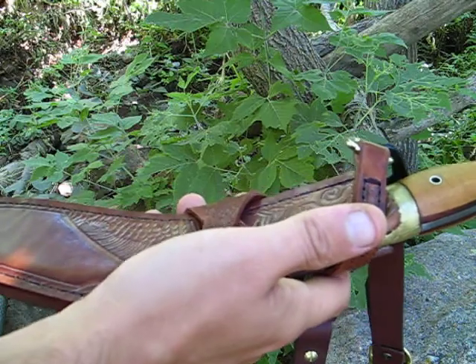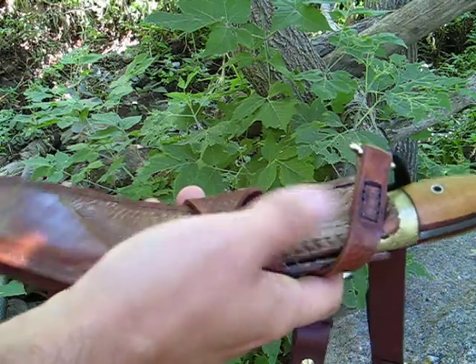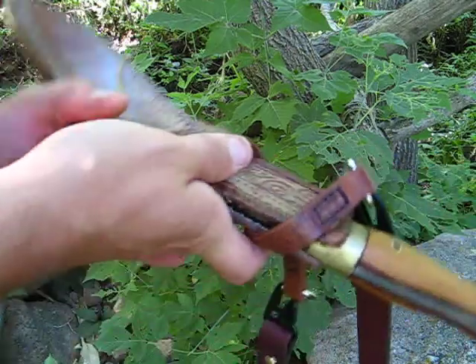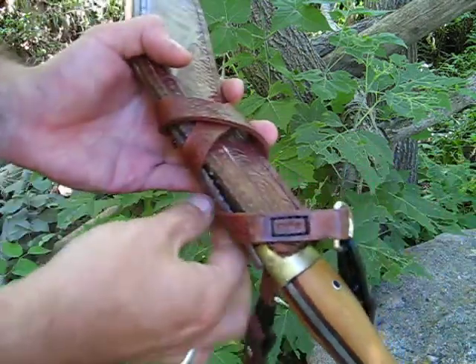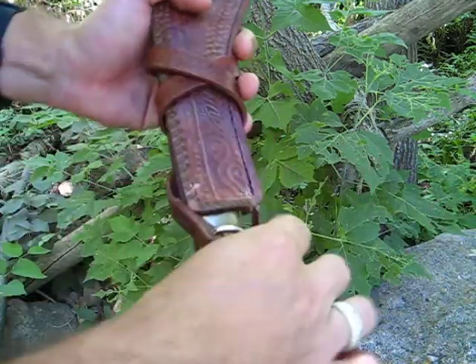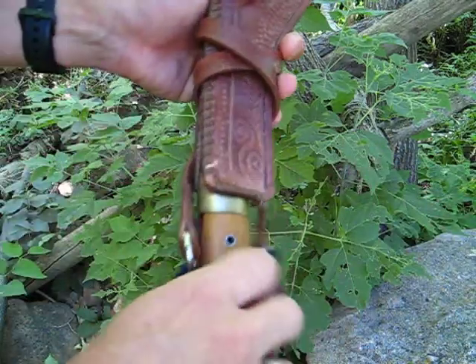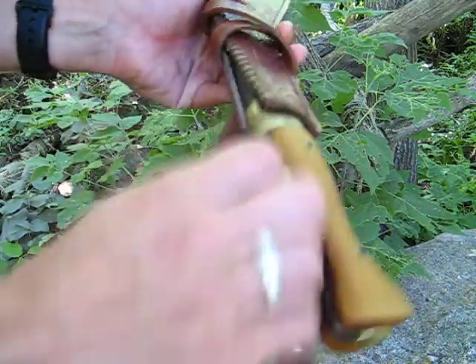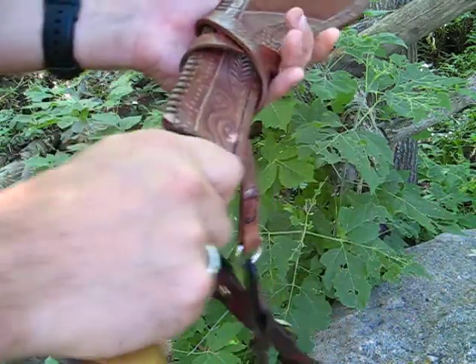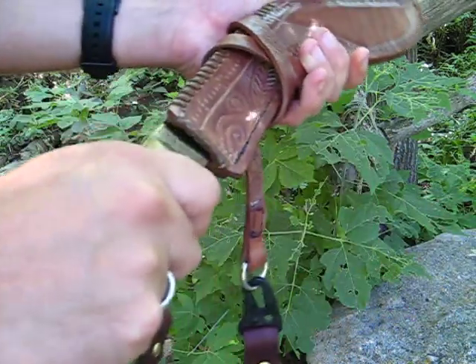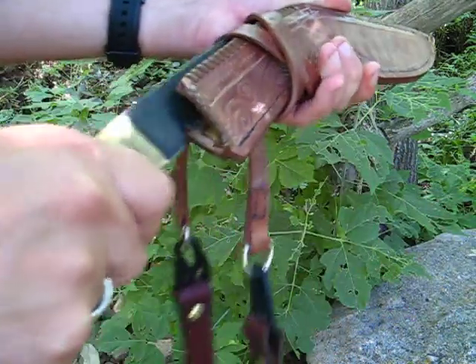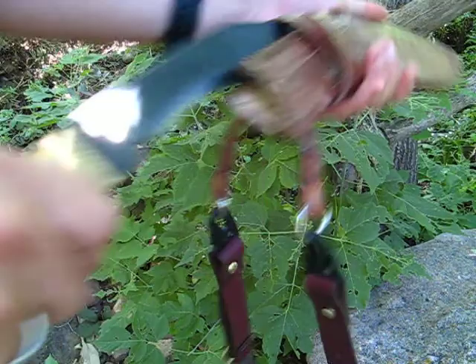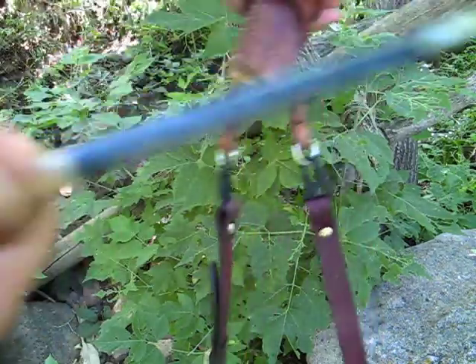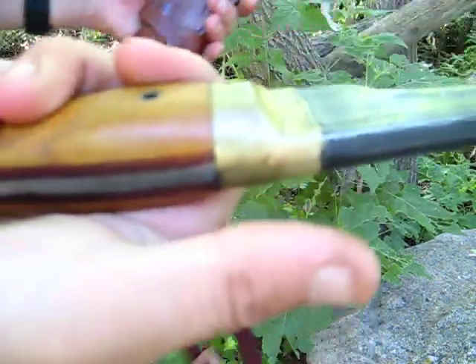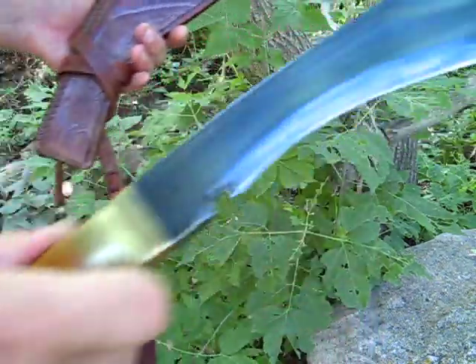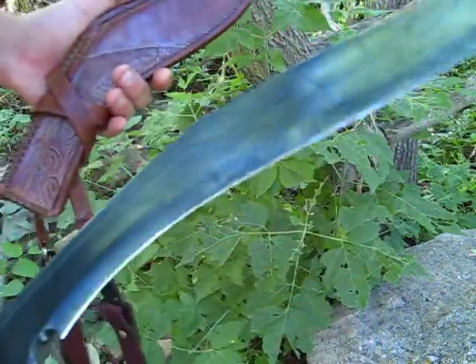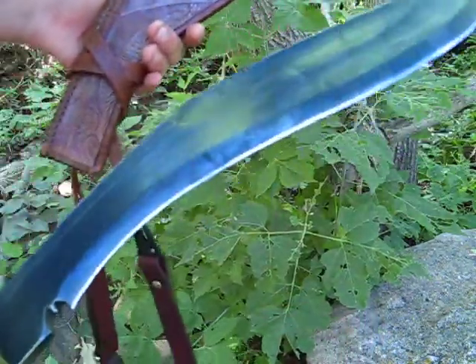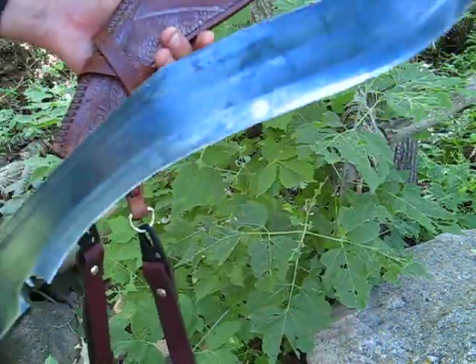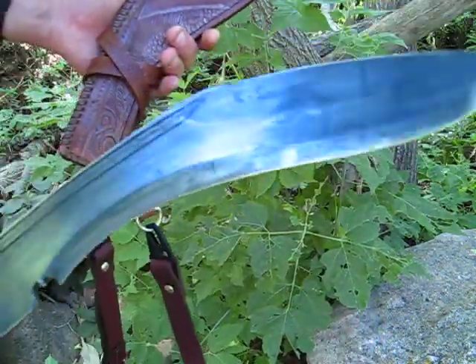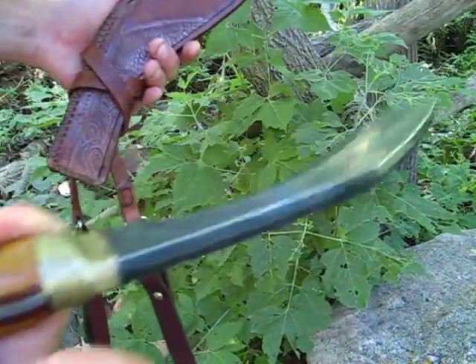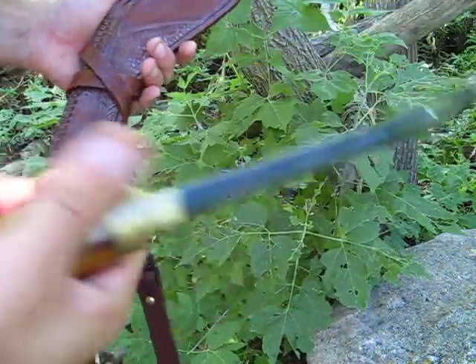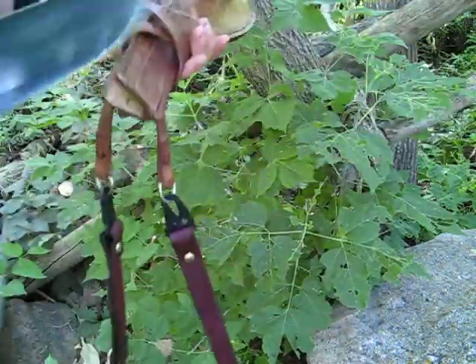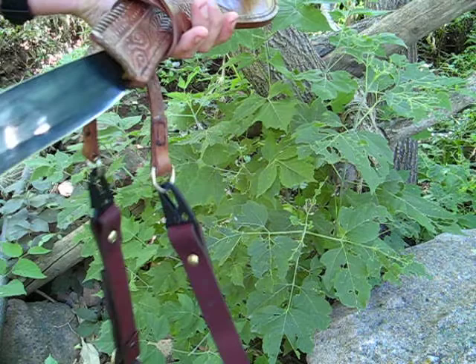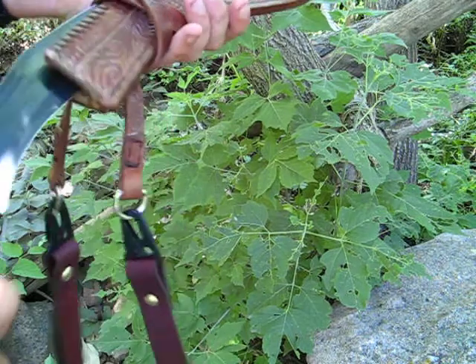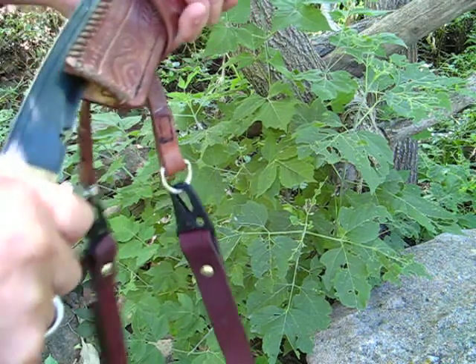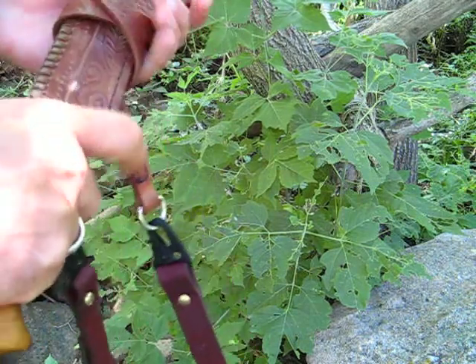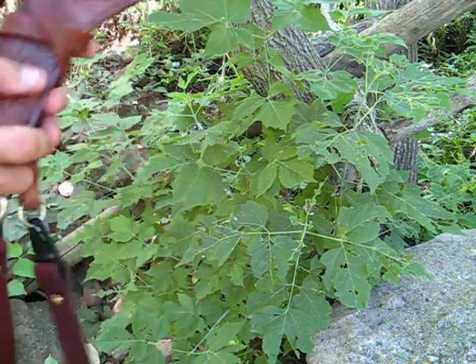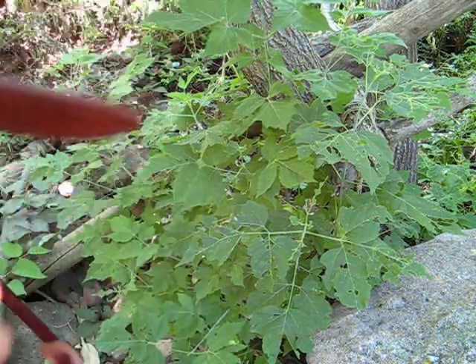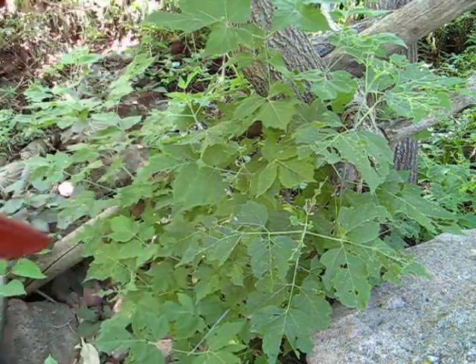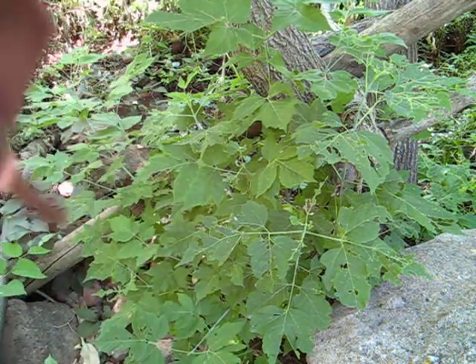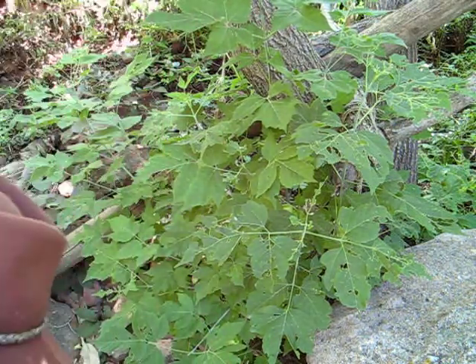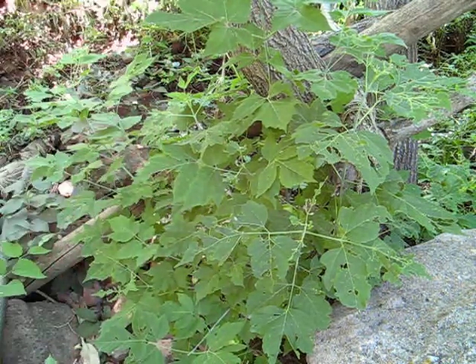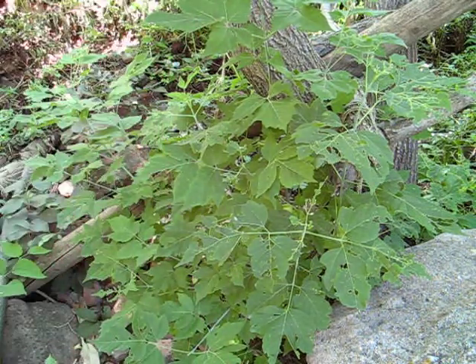This sheath is made for a Himalayan Imports Ancola that I re-handled with some leather and Osage Orange, and then I glued the blade on it. So that's a more heavy duty rig.